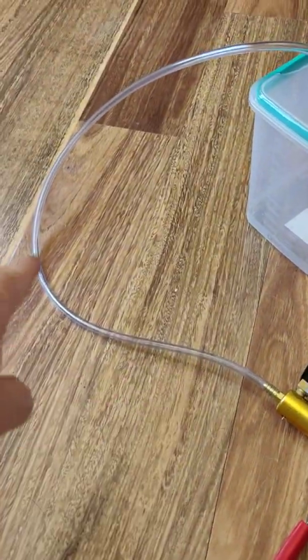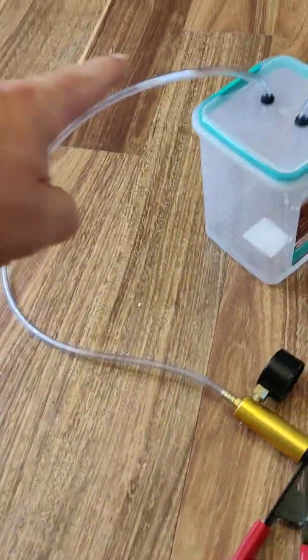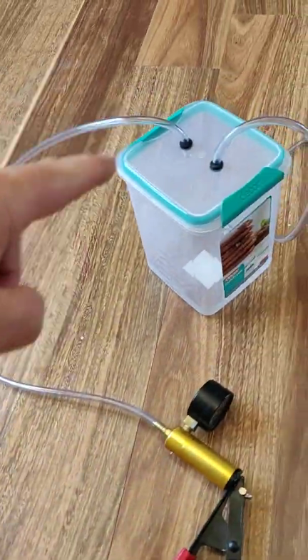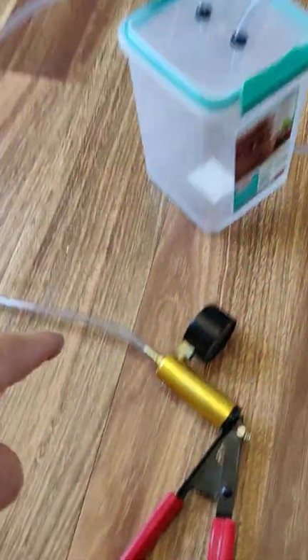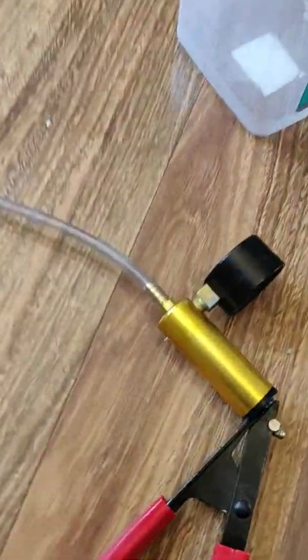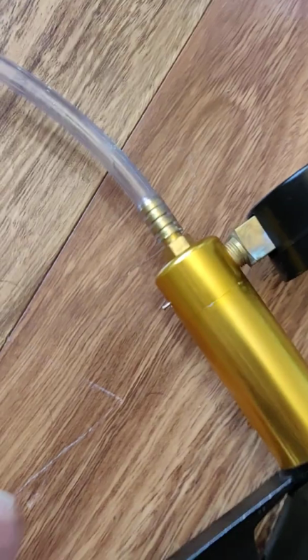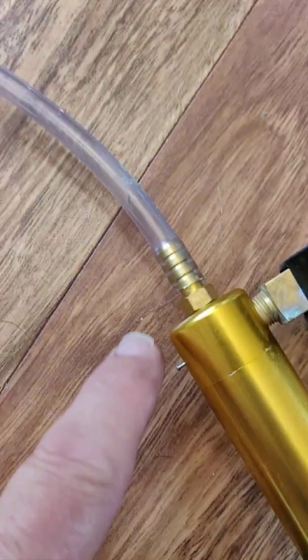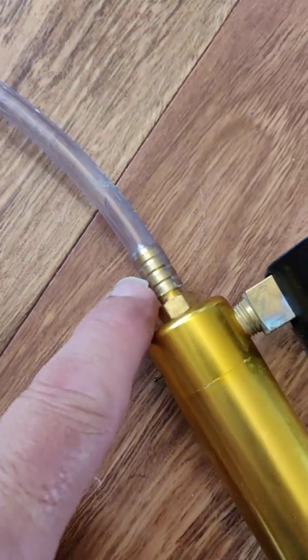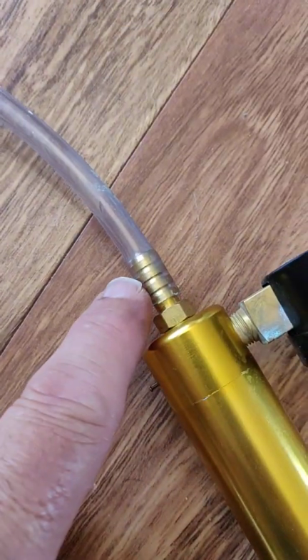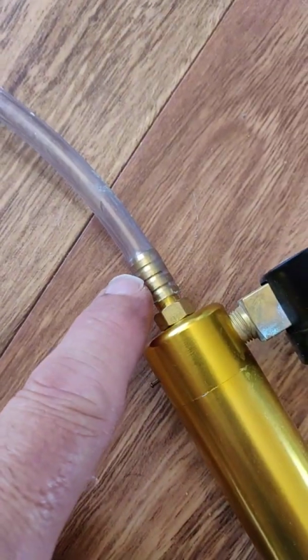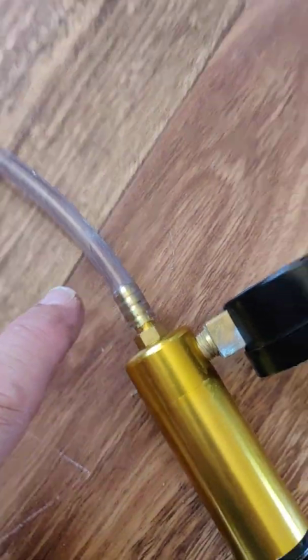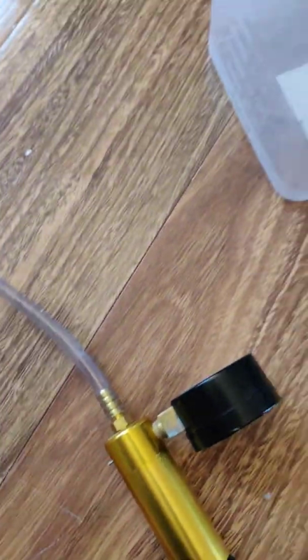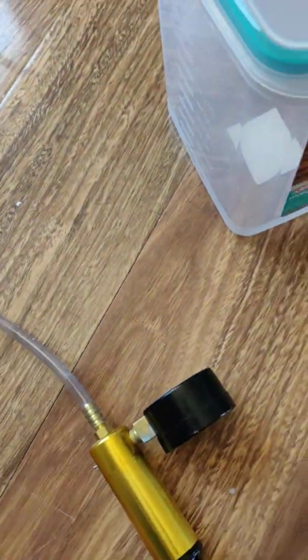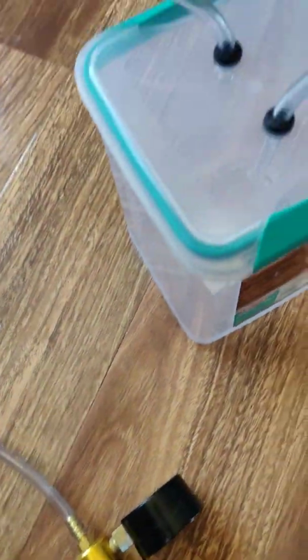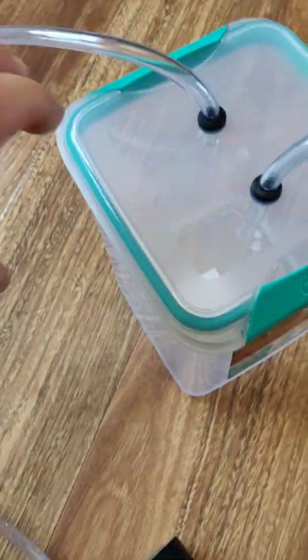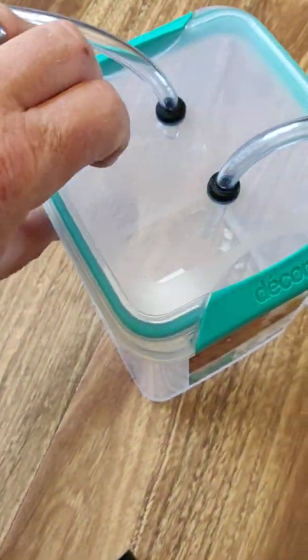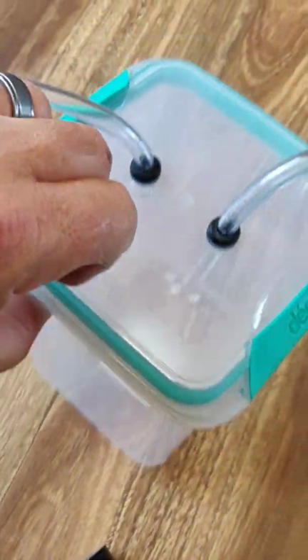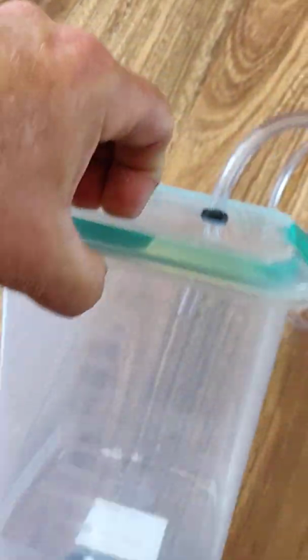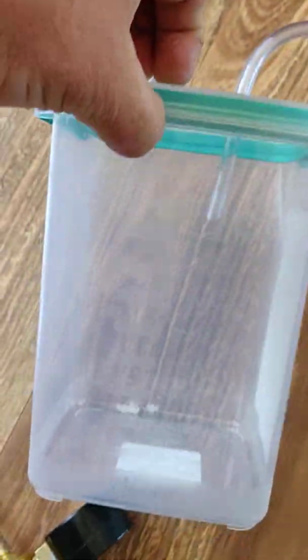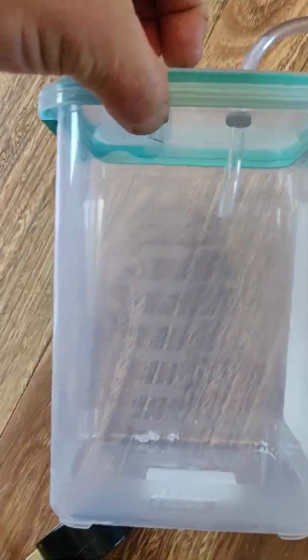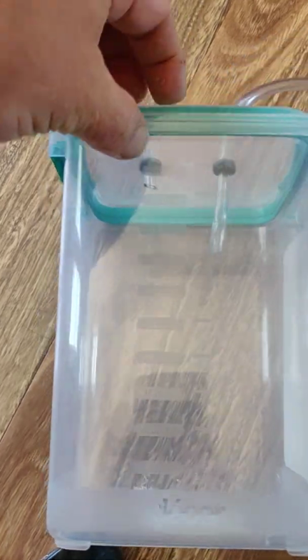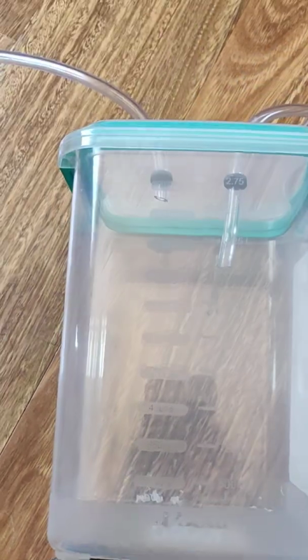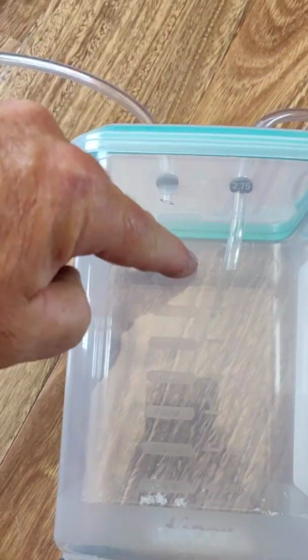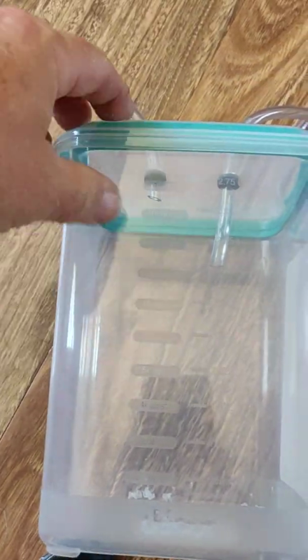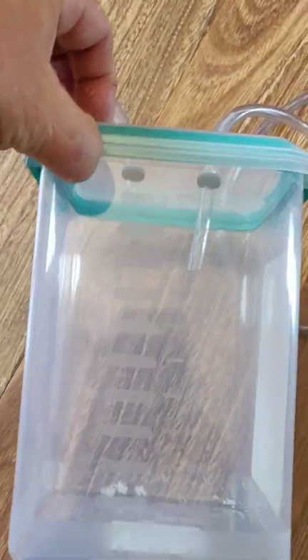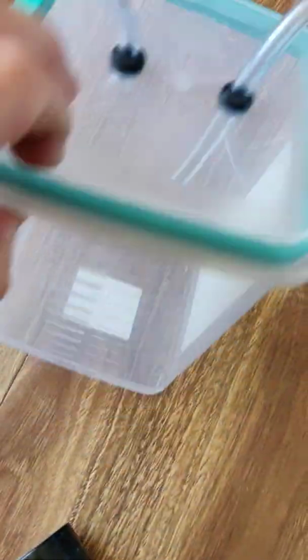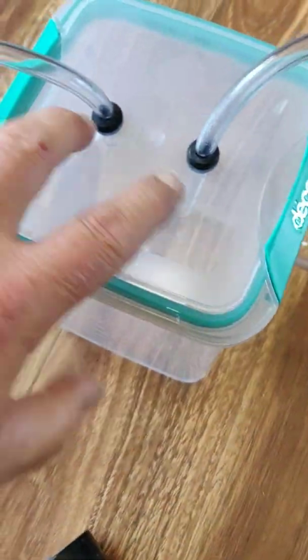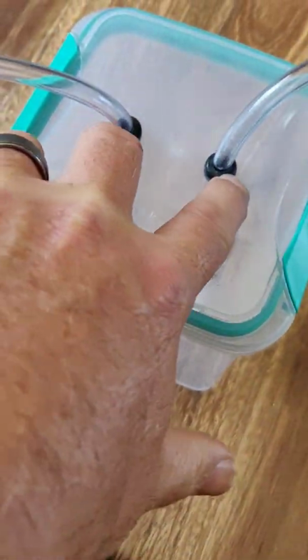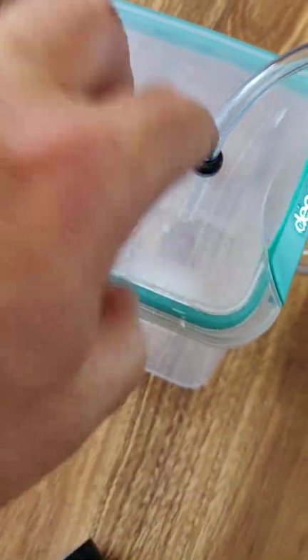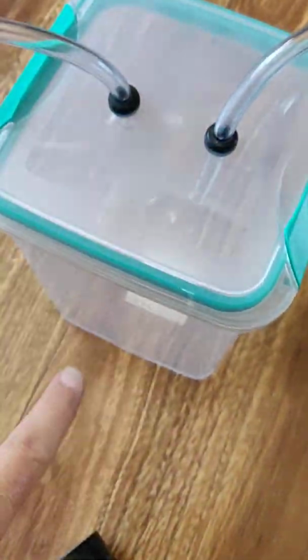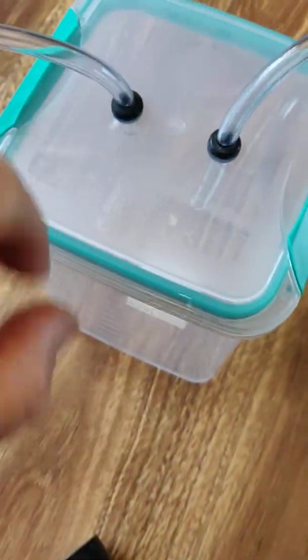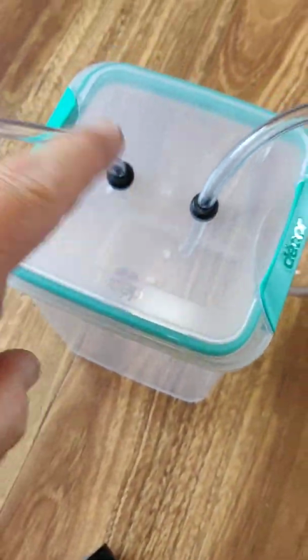PVC tube — you want it to fit tight on the end of that, so once your pump turns up you can work that out. Get a container, put your tube in, make sure you've got grommets that seal tight — we want no air getting in there.